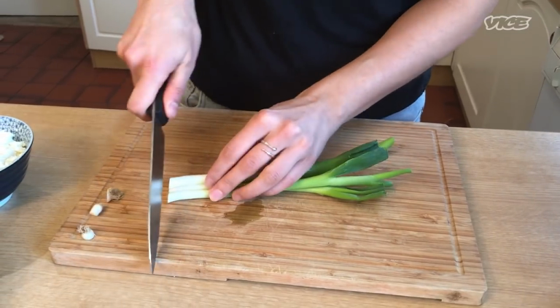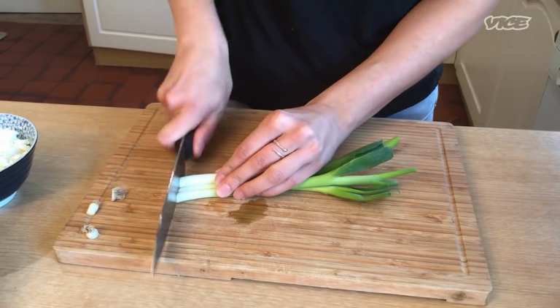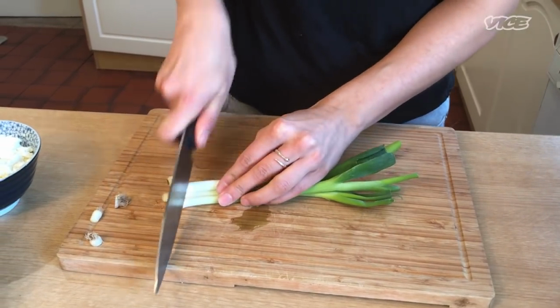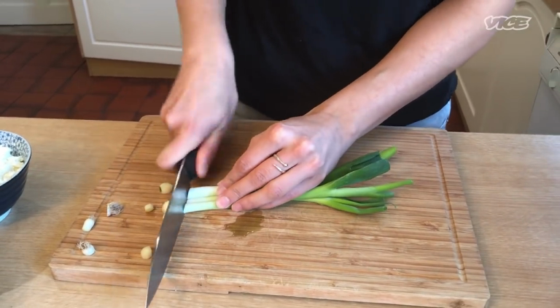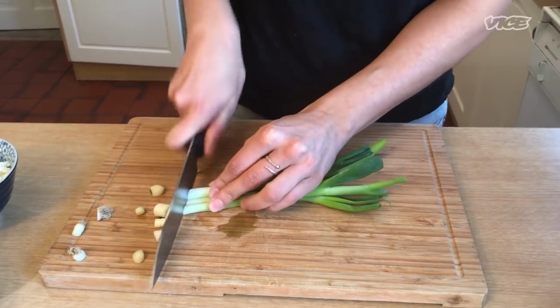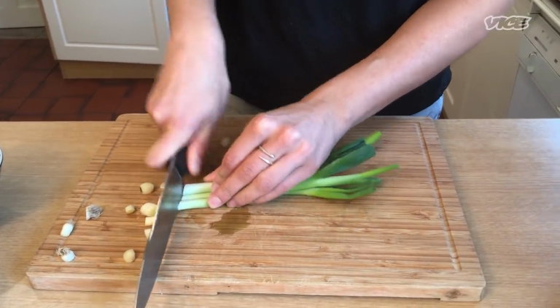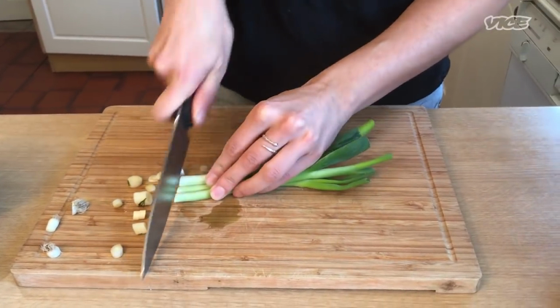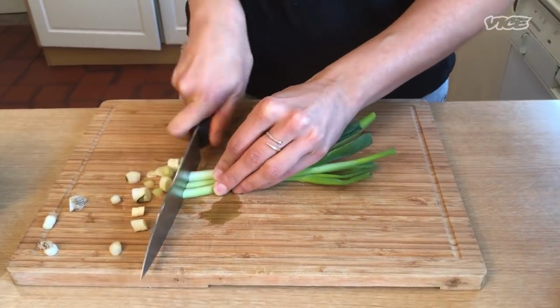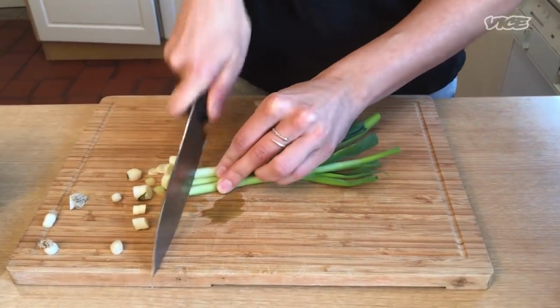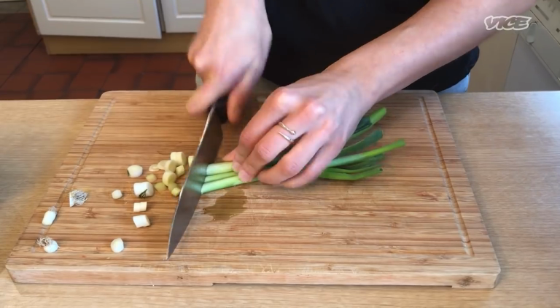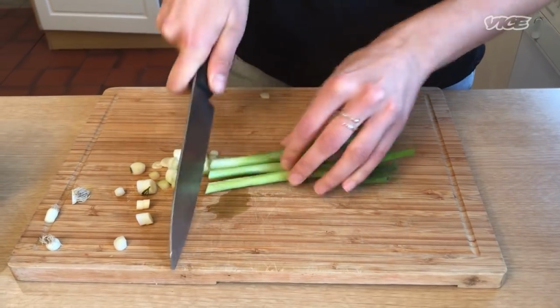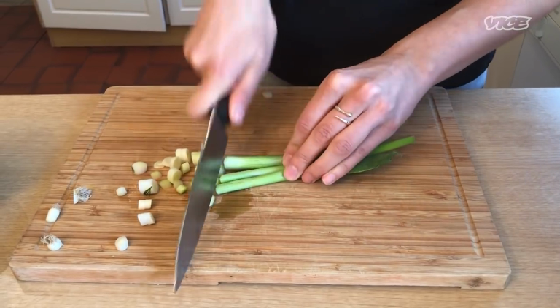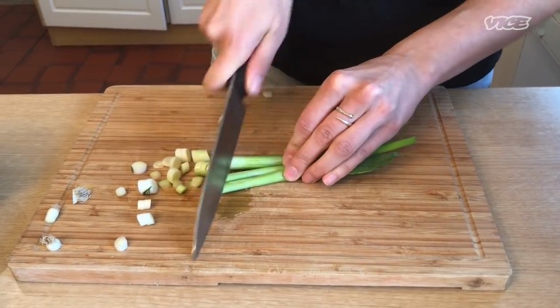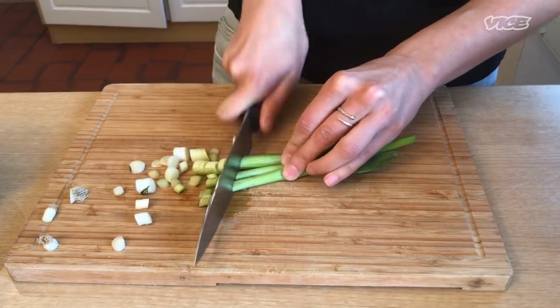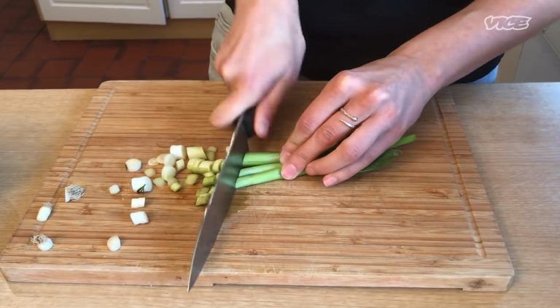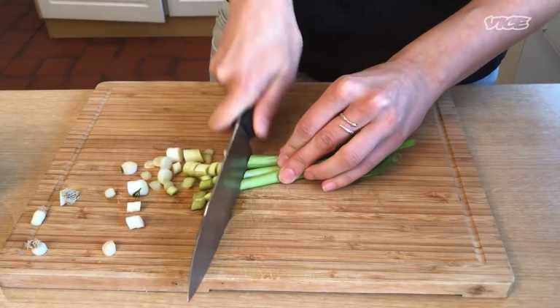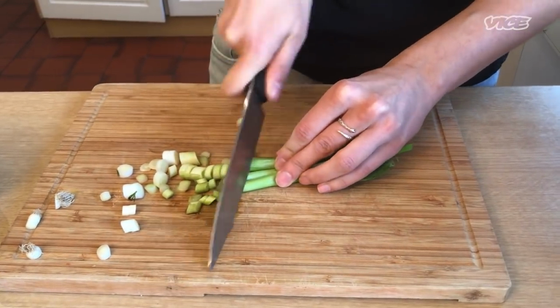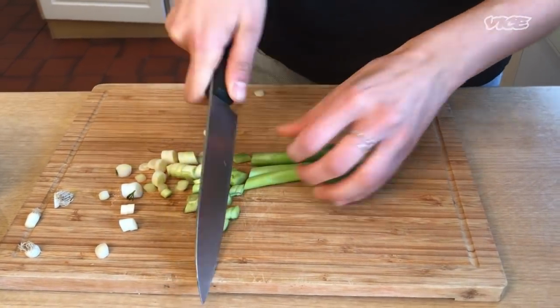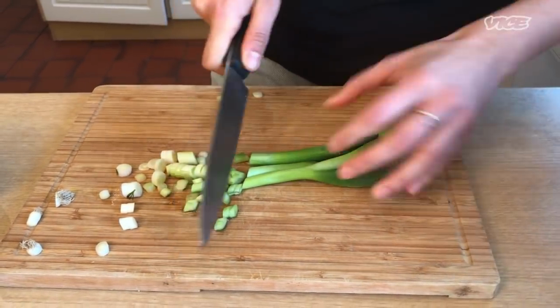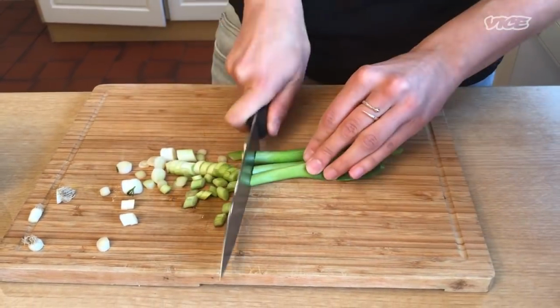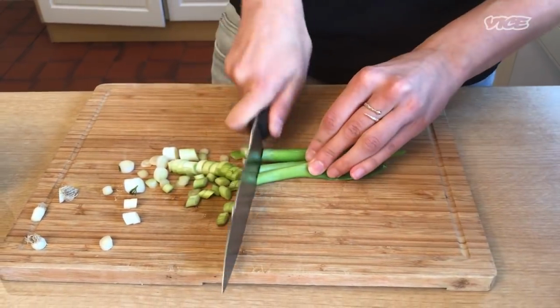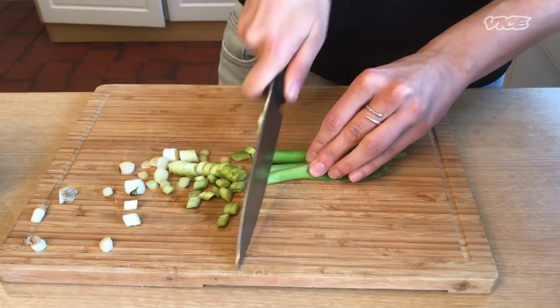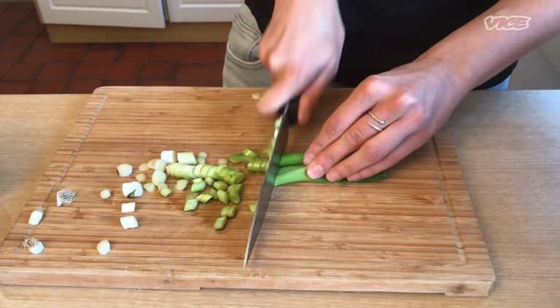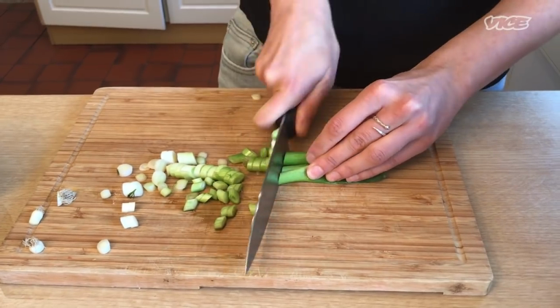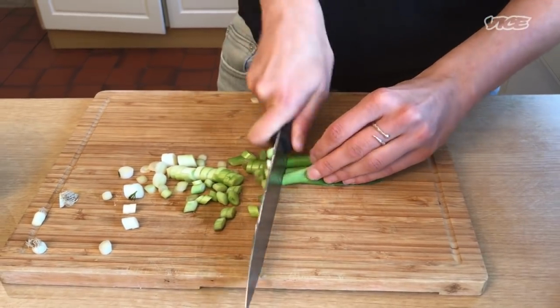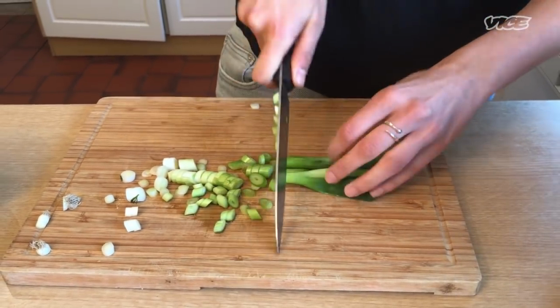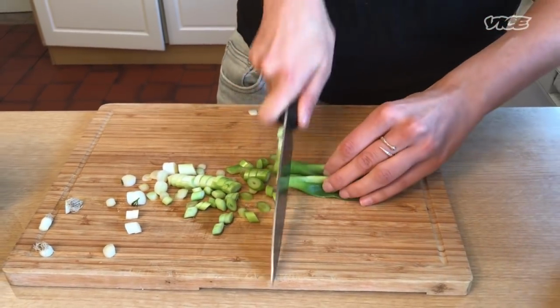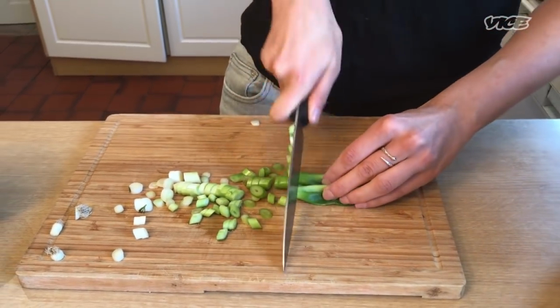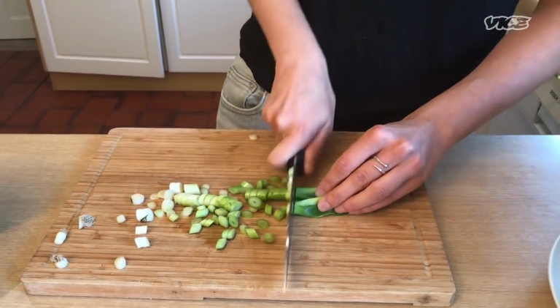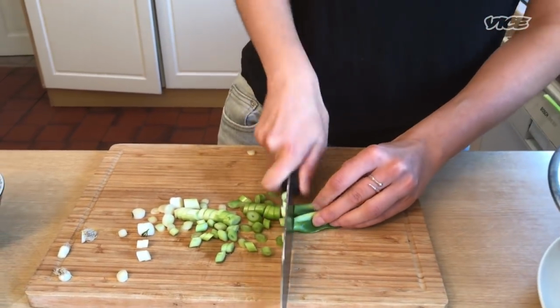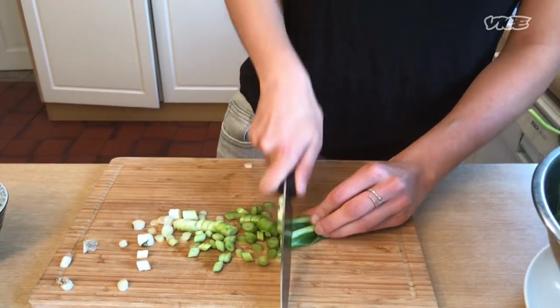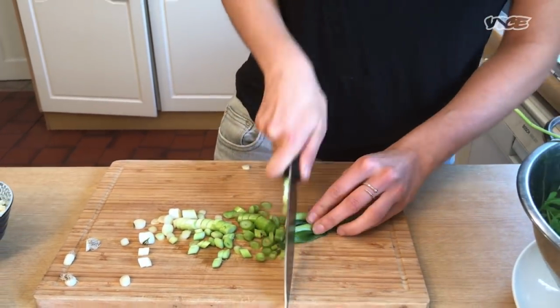We're going to start off just by finely chopping some scallions. This is flexible — I'm using scallions but if you don't have any you could use shallots, red onions. It's all pretty chill.